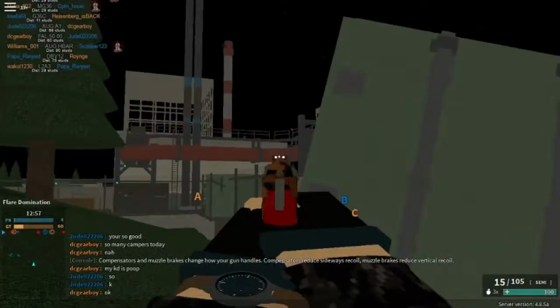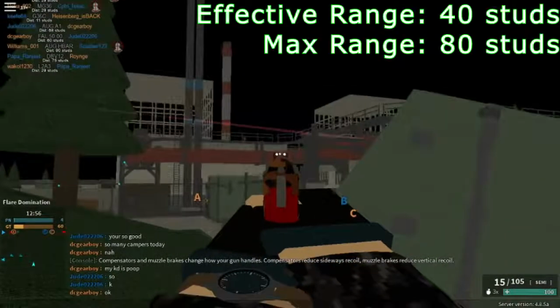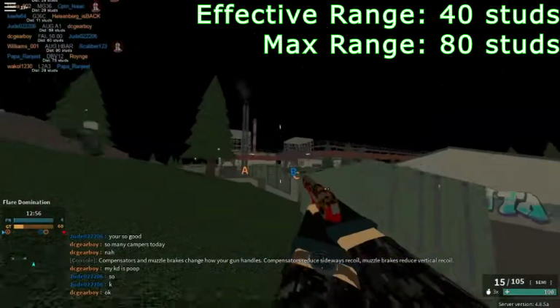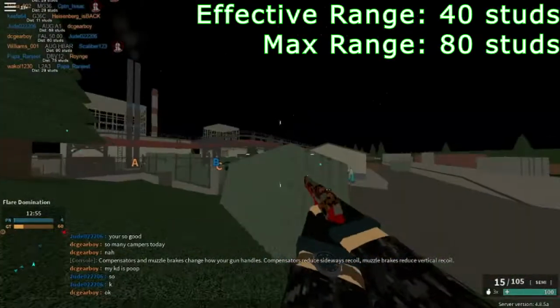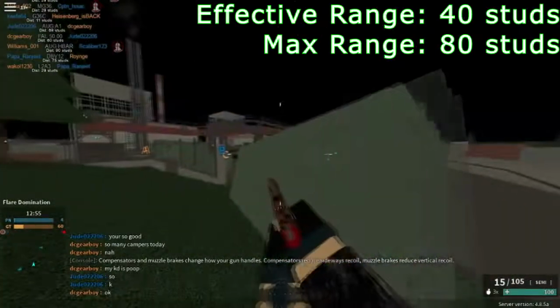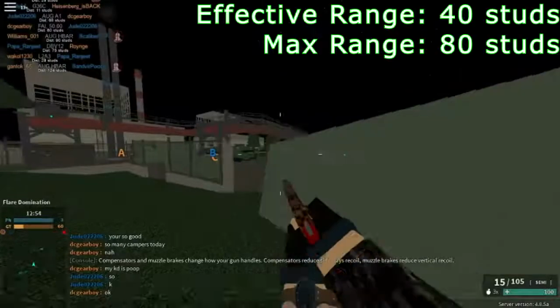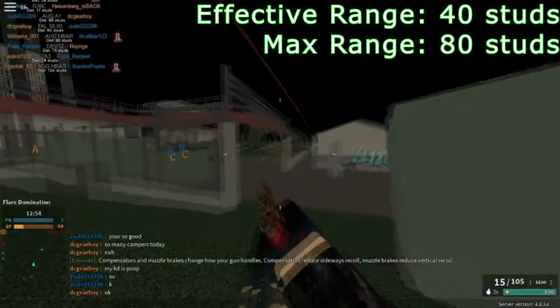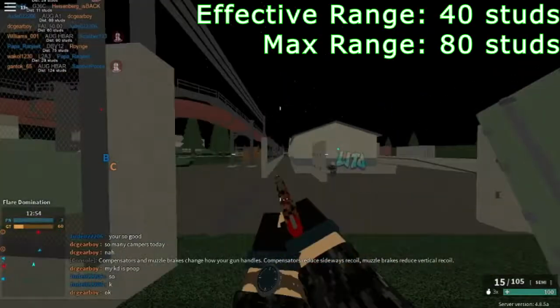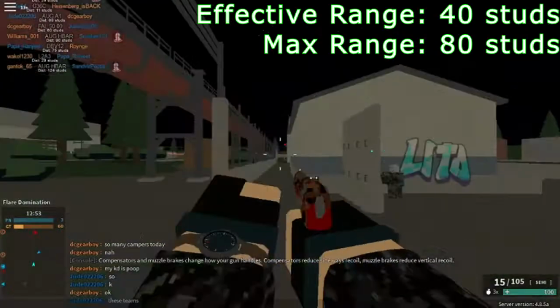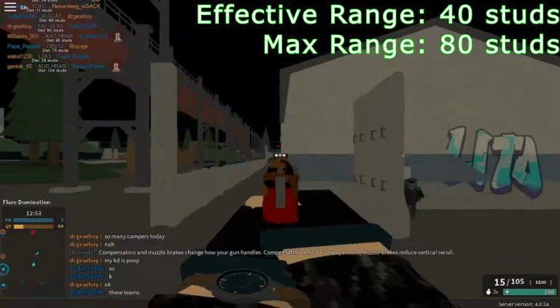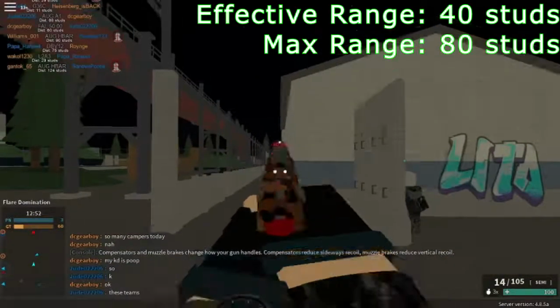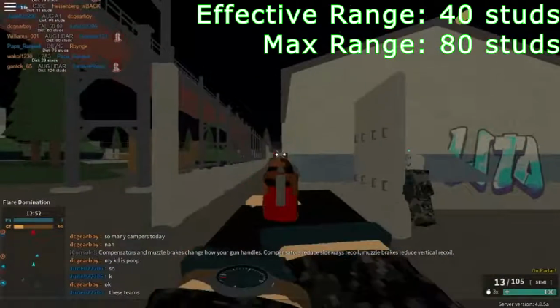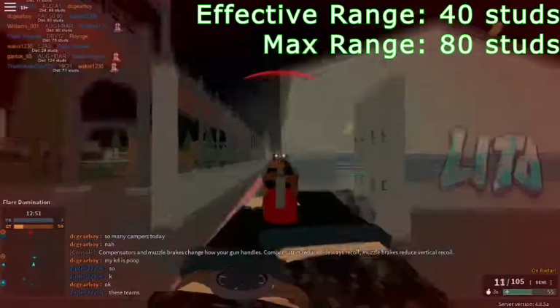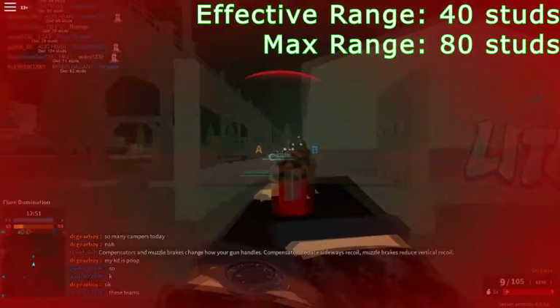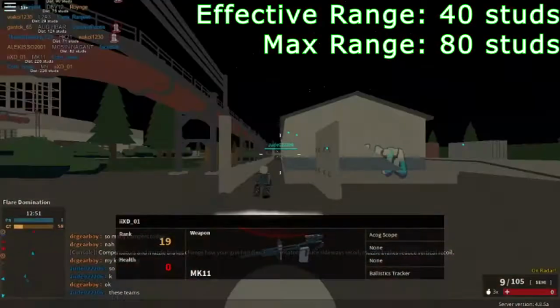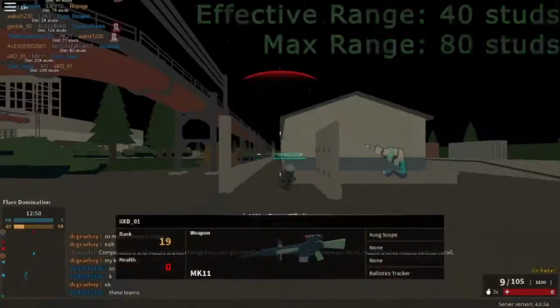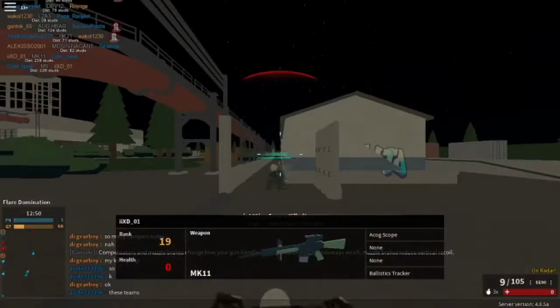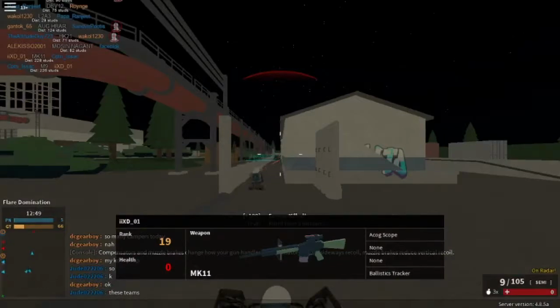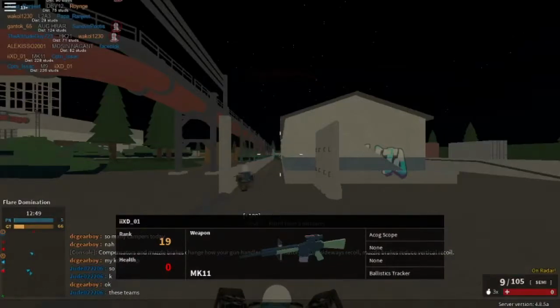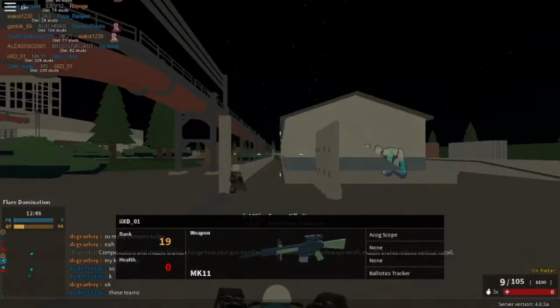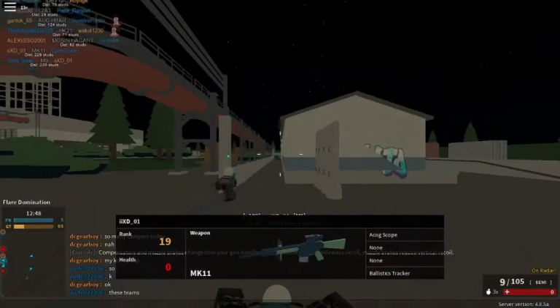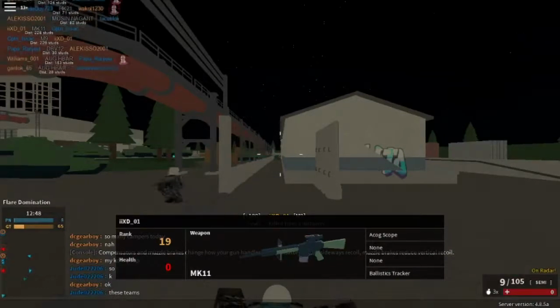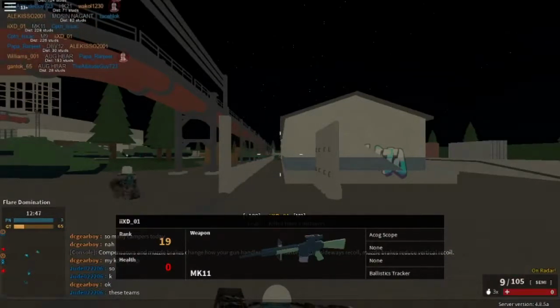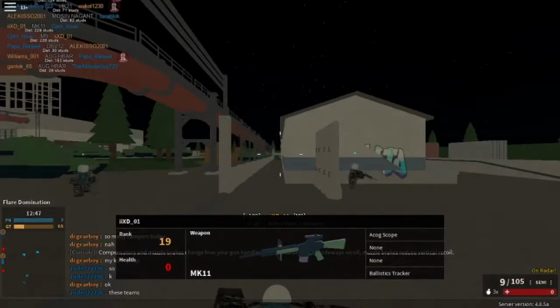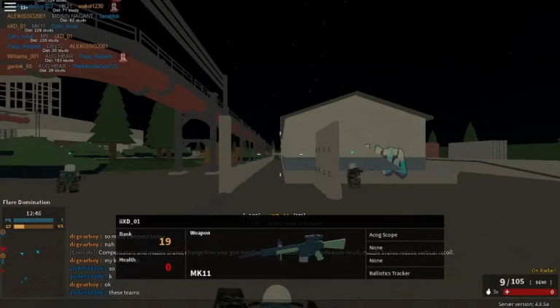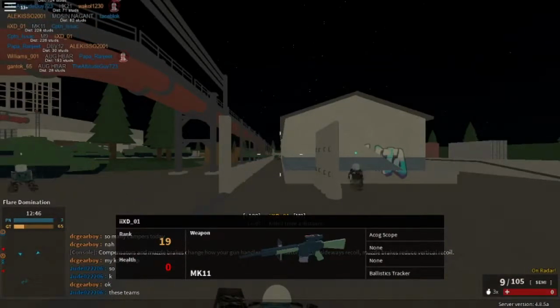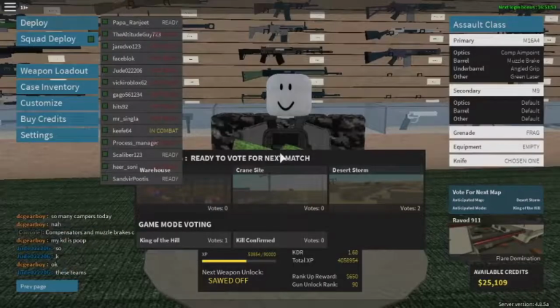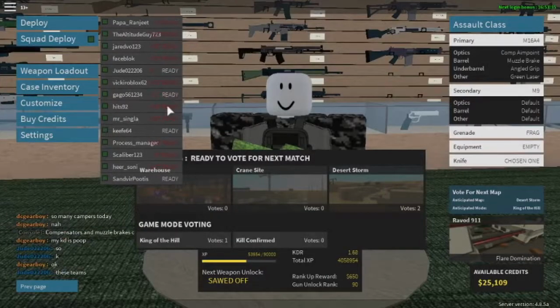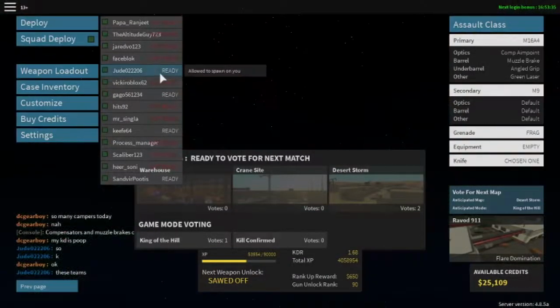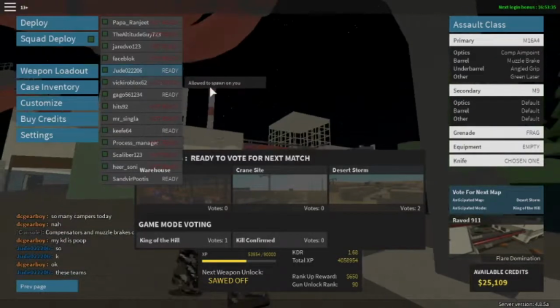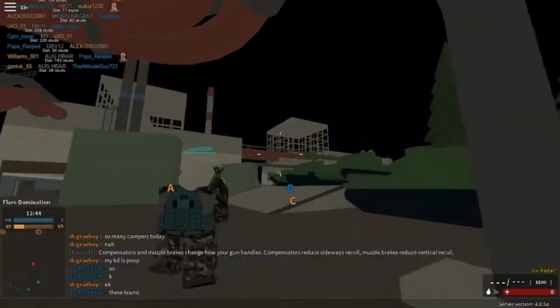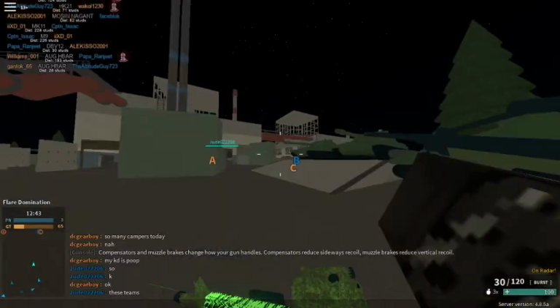The damage starts to drop at 40 studs and ends at 80 studs, but it doesn't matter since you're going to fire point blank anyways. It has a minimum time to kill at 70 milliseconds, assuming you have a trigger finger of a robot.